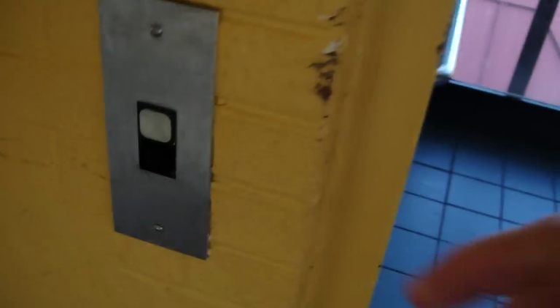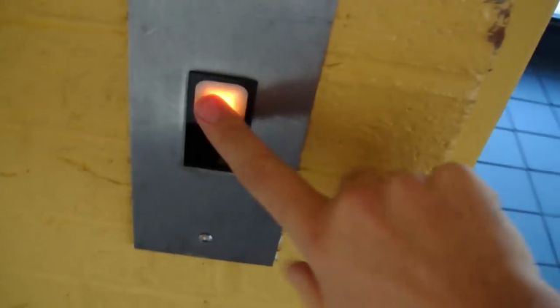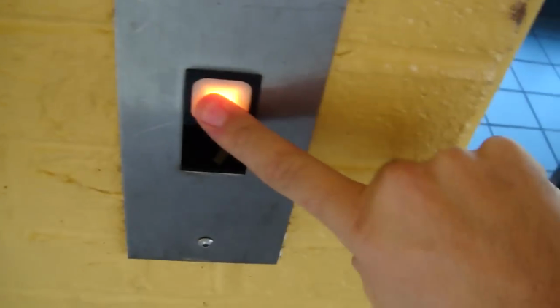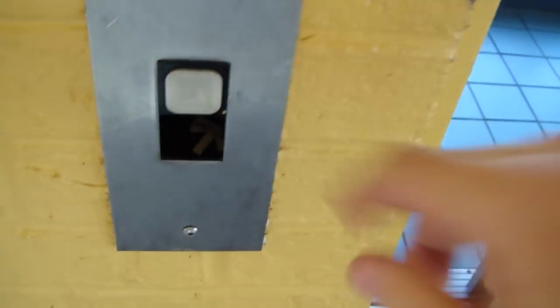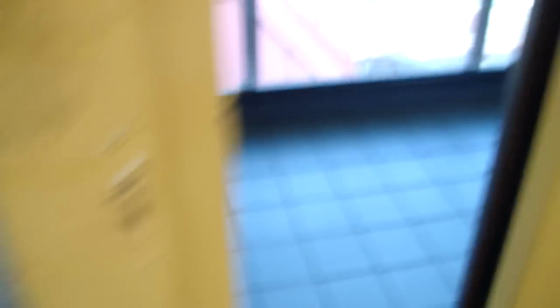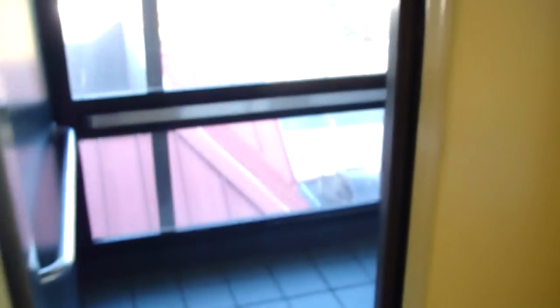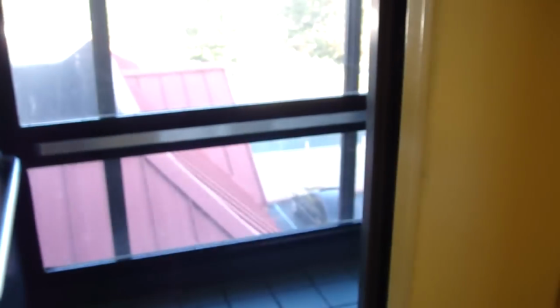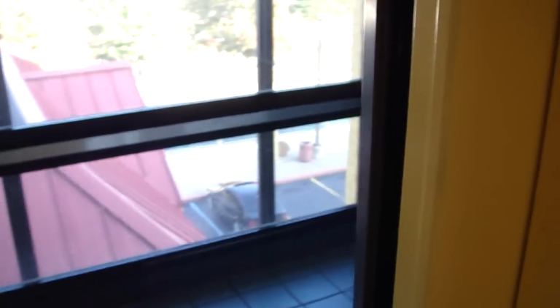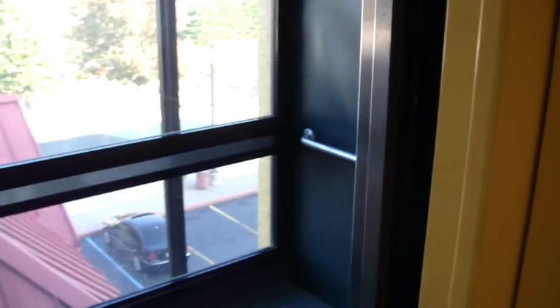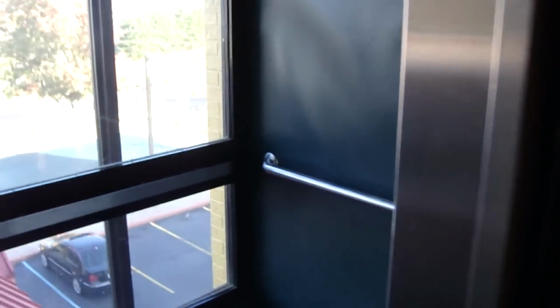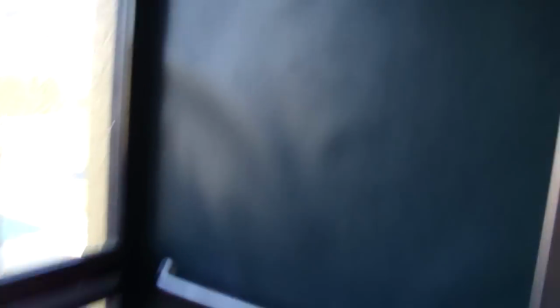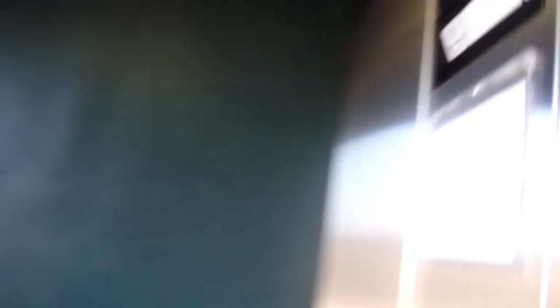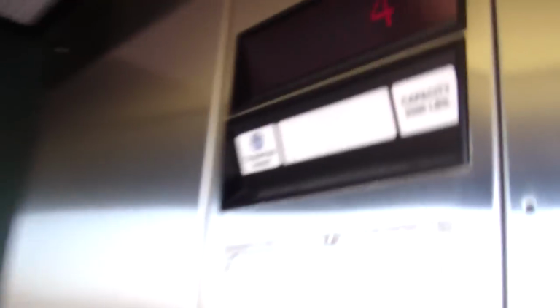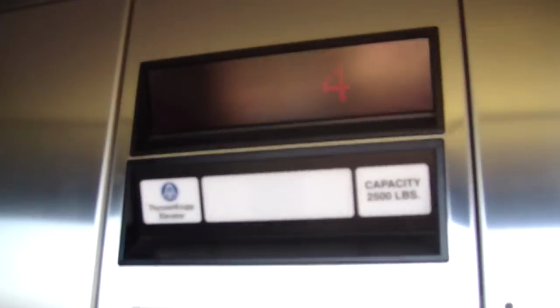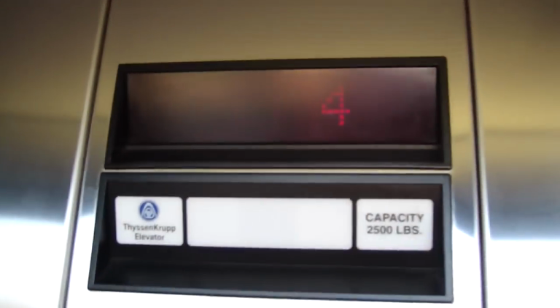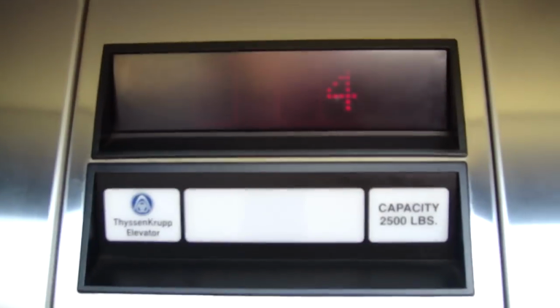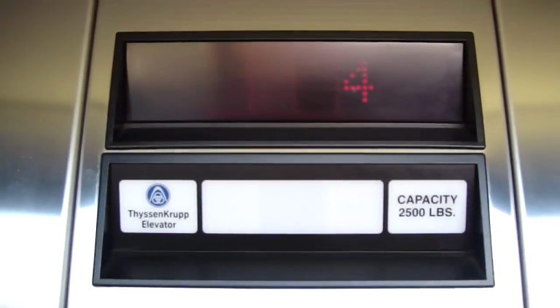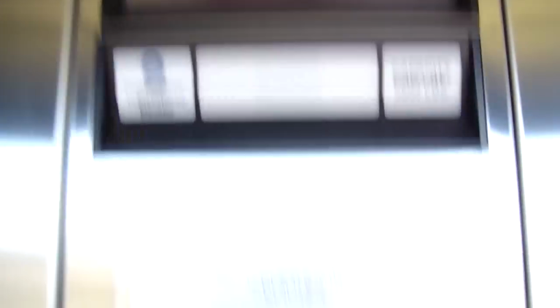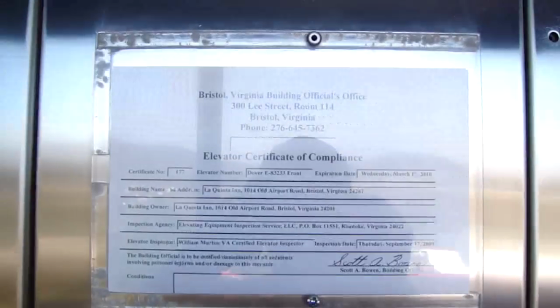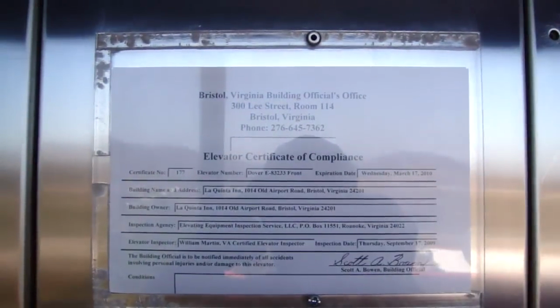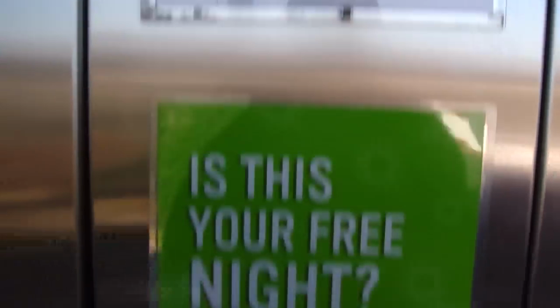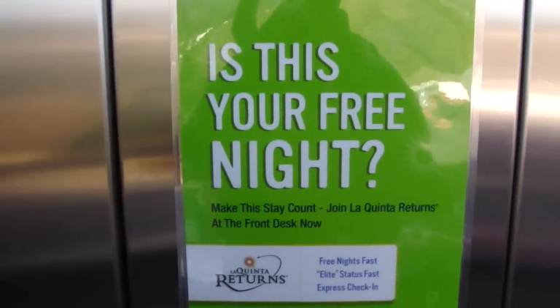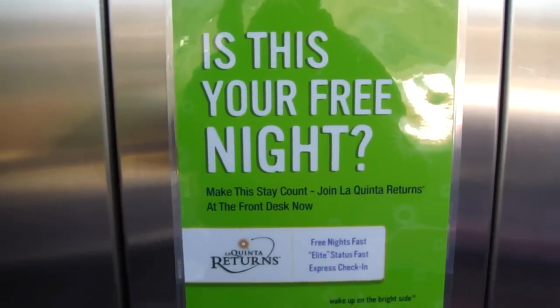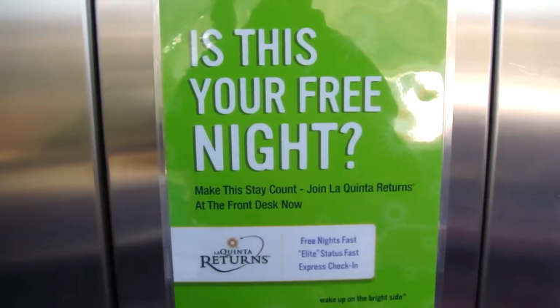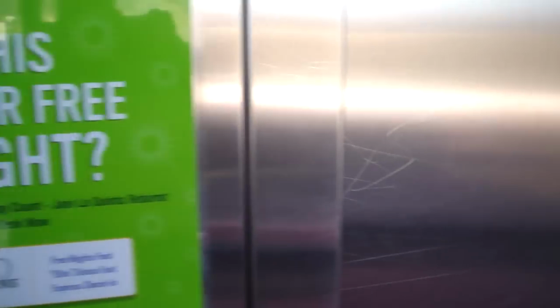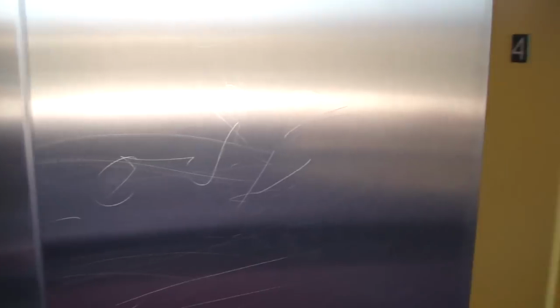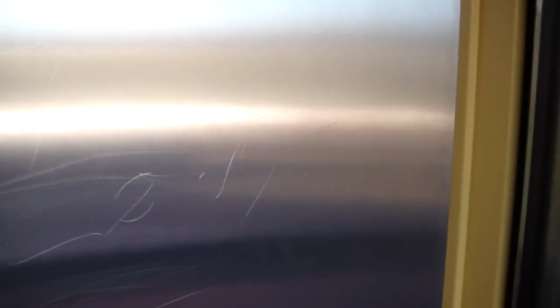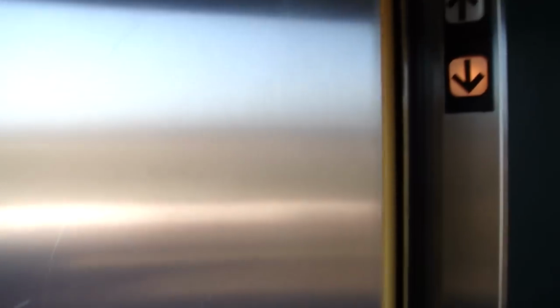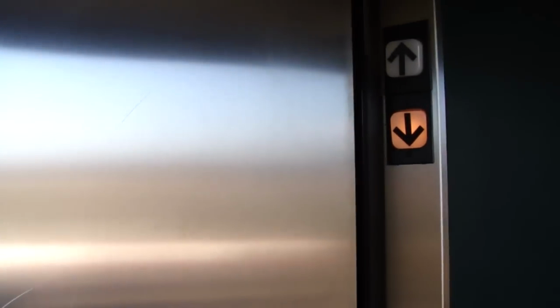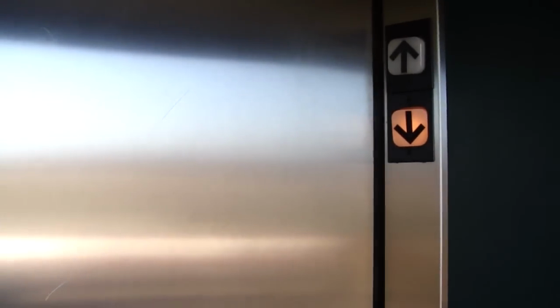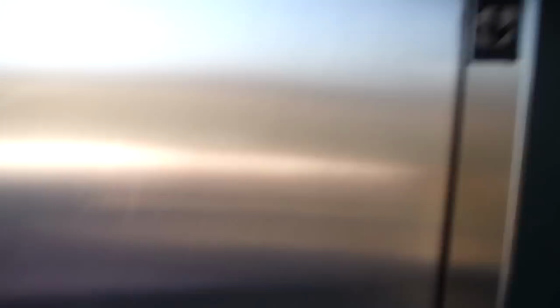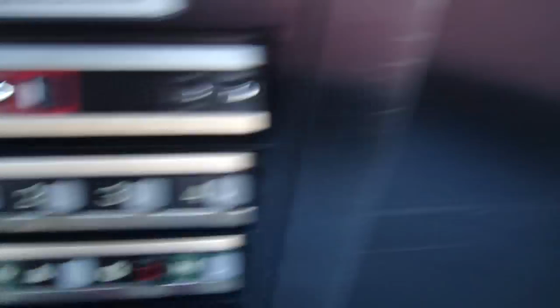Look. There it goes. Dover quality. This is a Dover, but it has a ThyssenKrupp label.